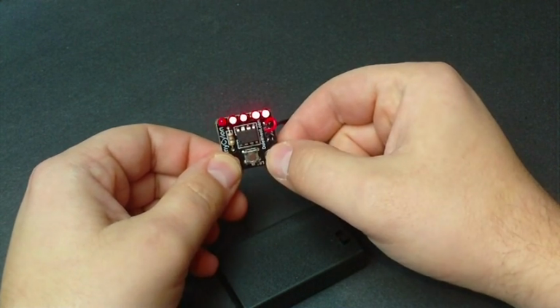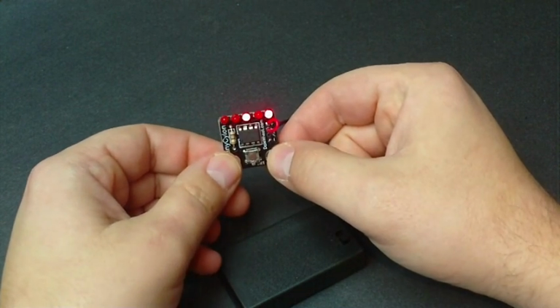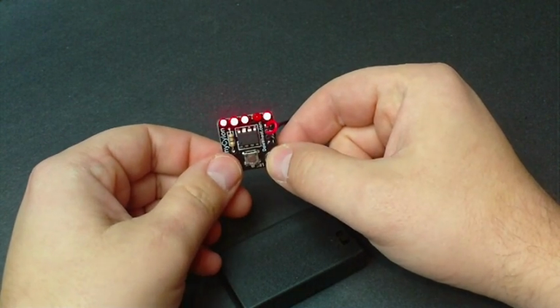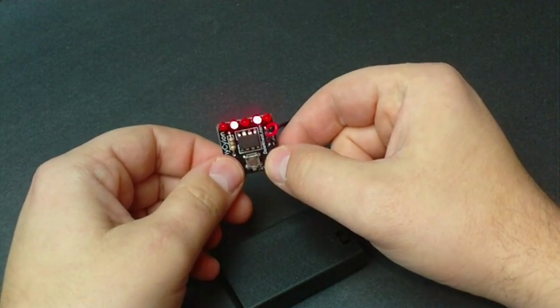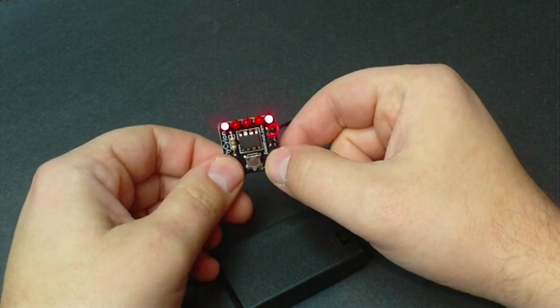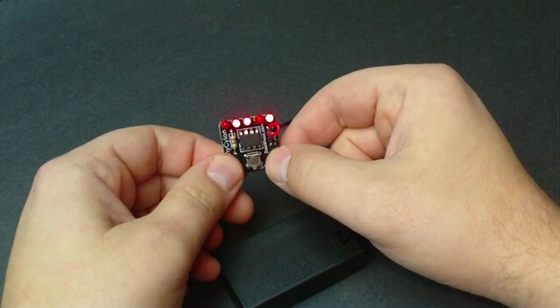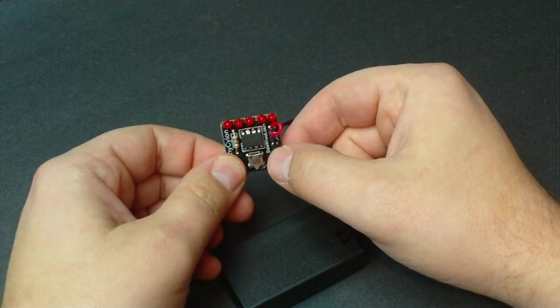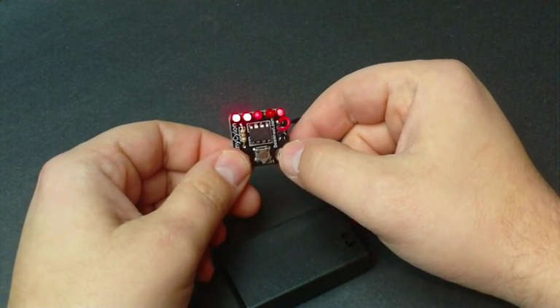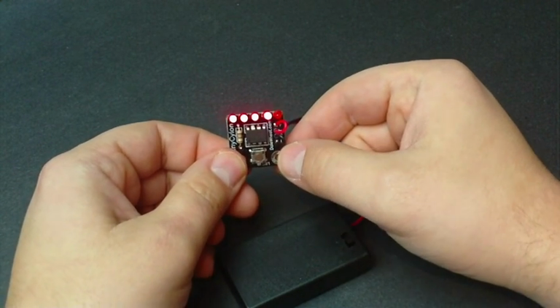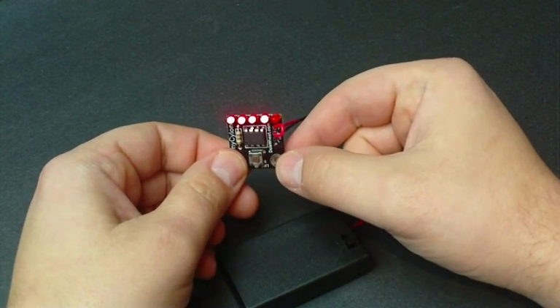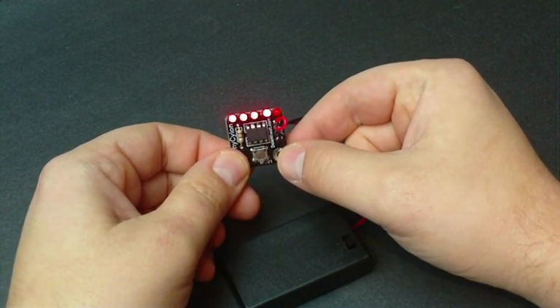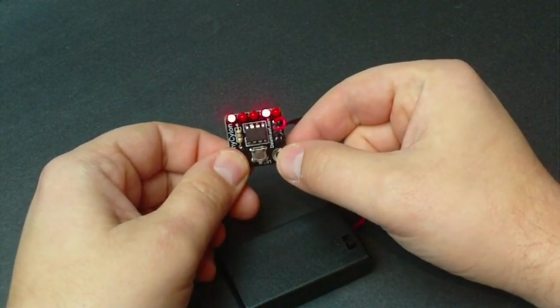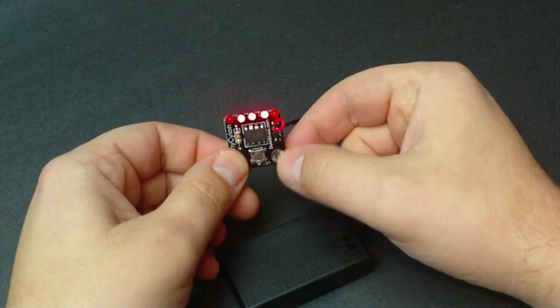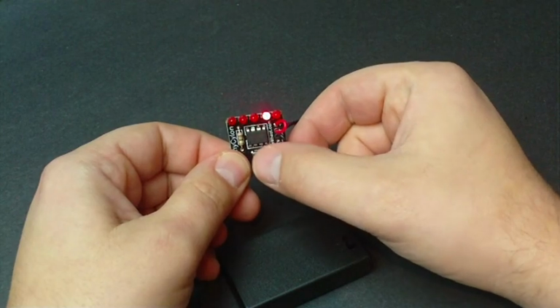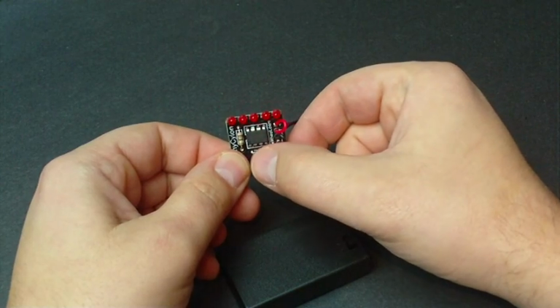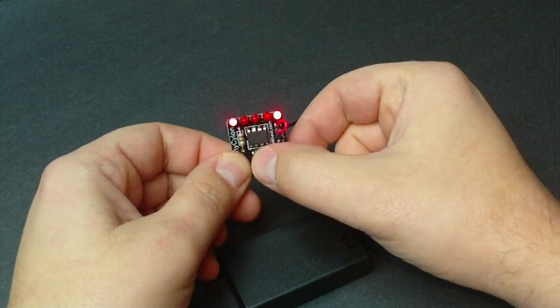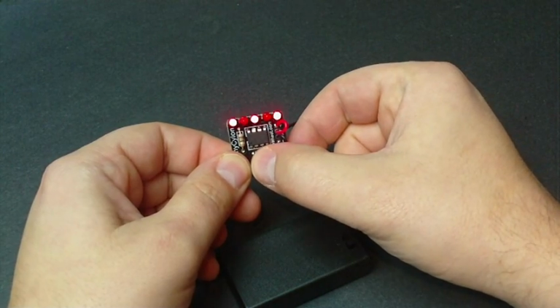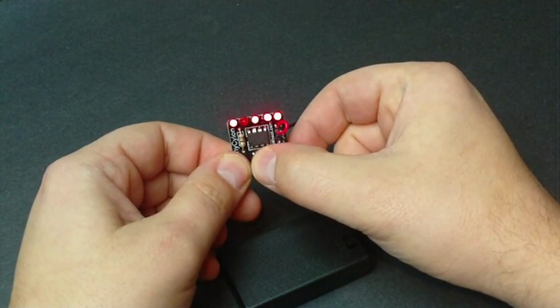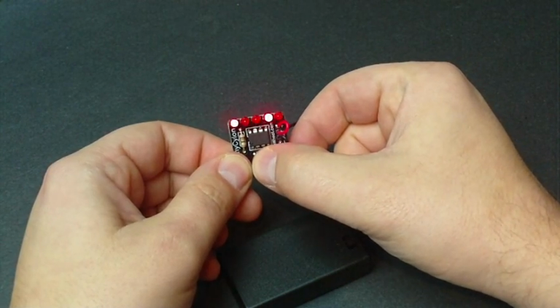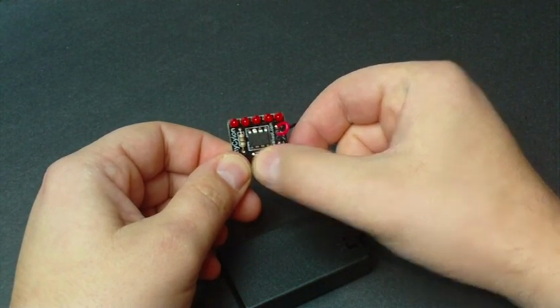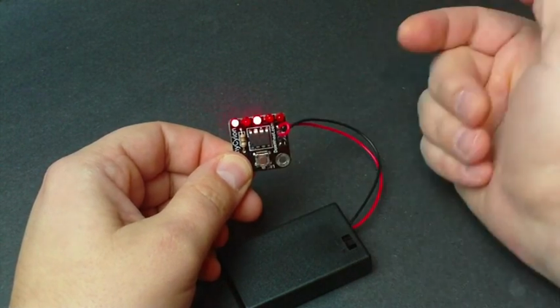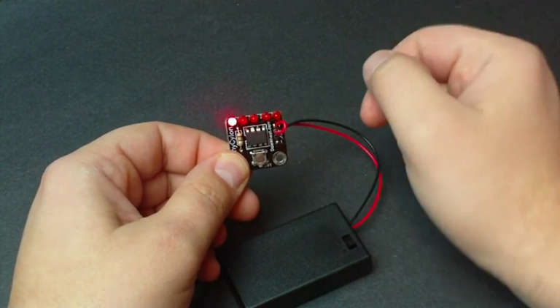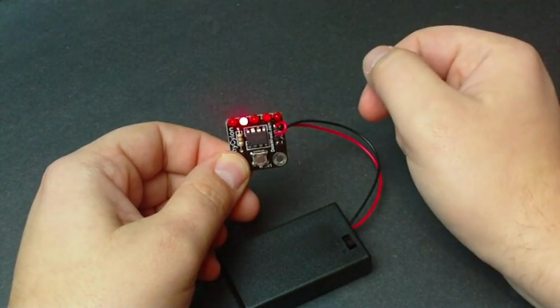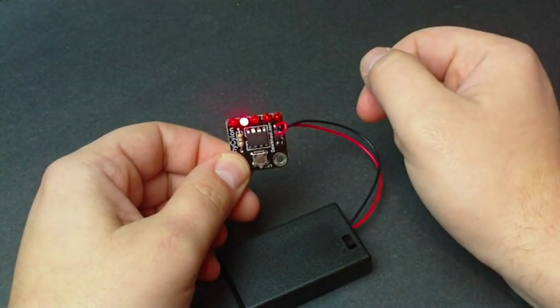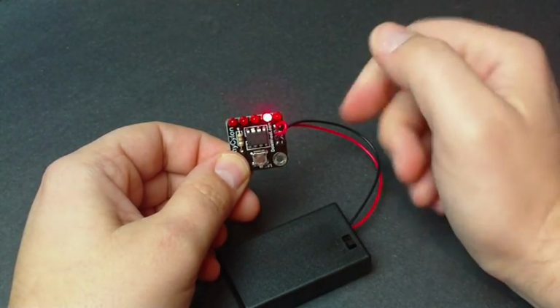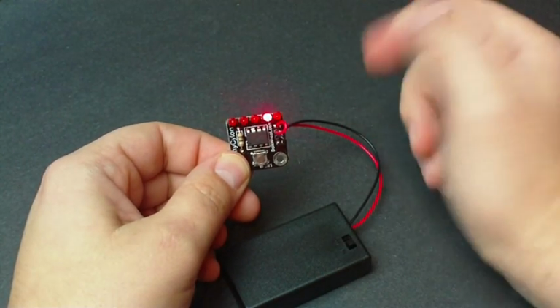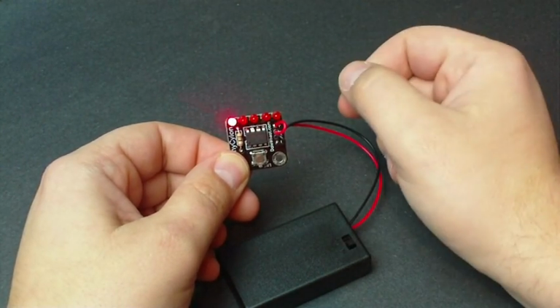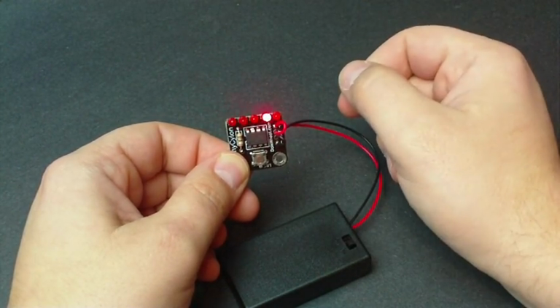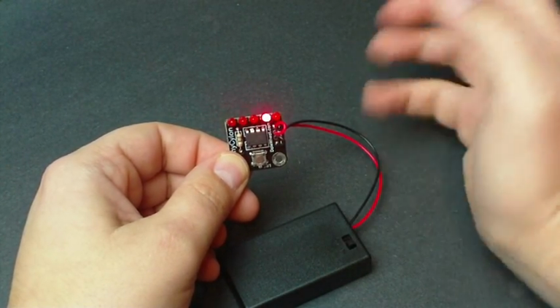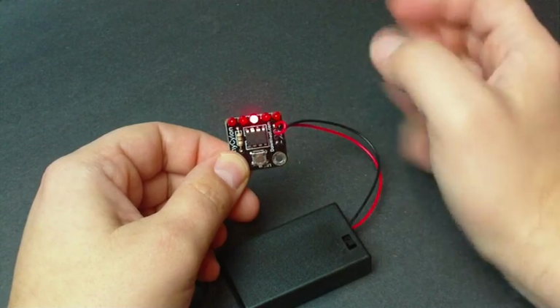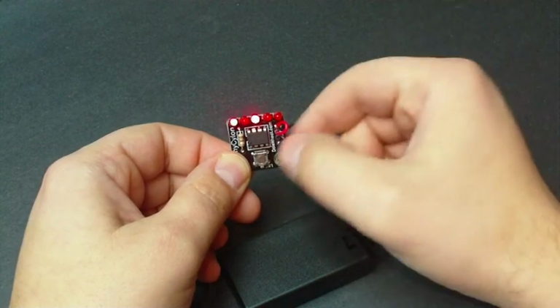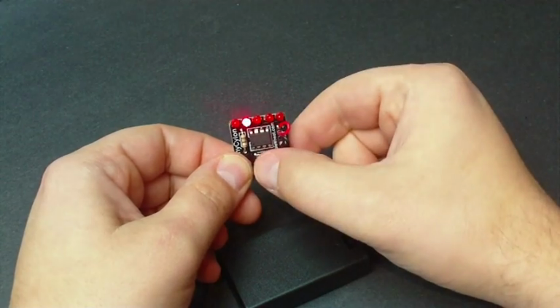And then there's a bunch of built-in random features. I like these a lot. Each time you press it, it's just a different pattern — a little bit longer of a delay, more or less LEDs.